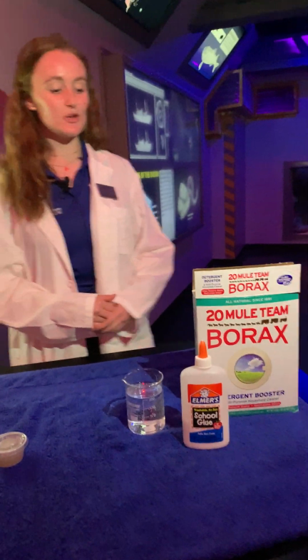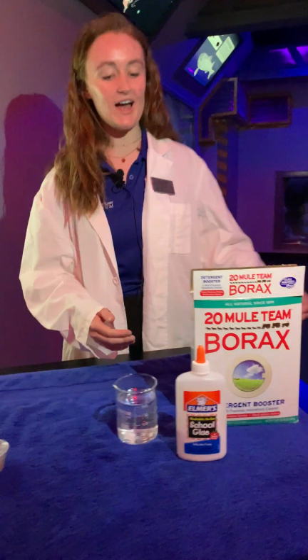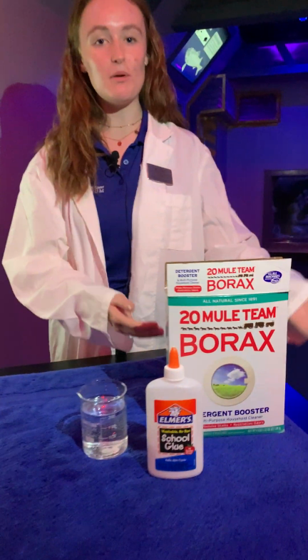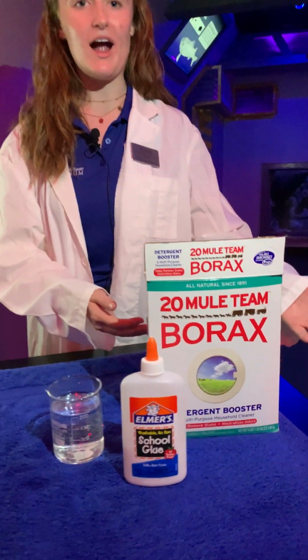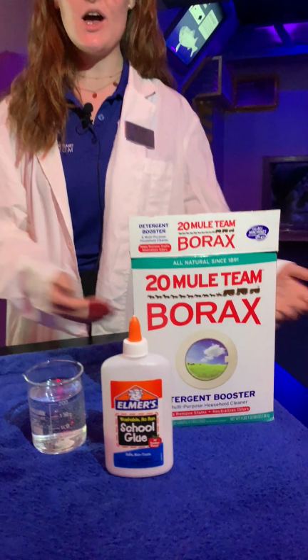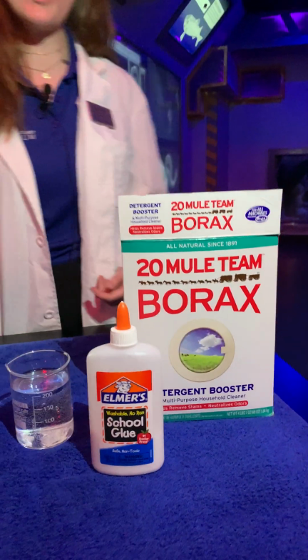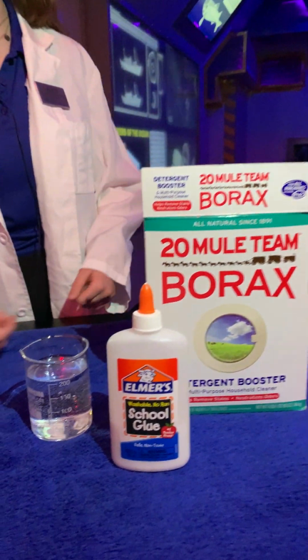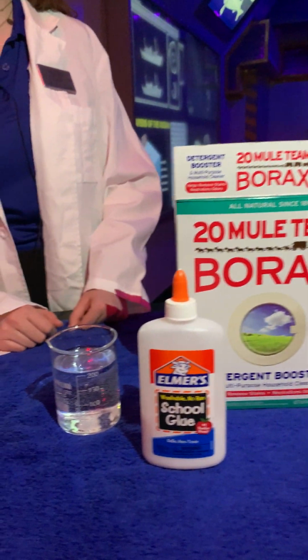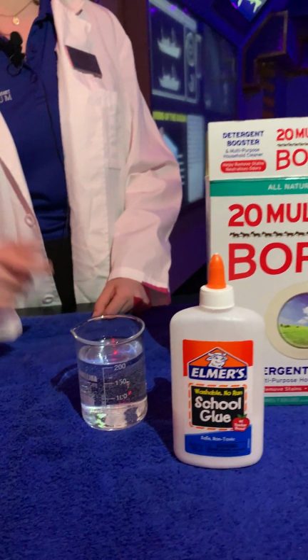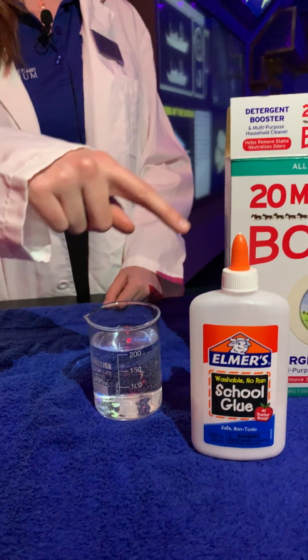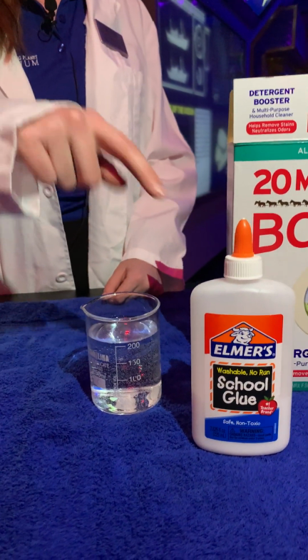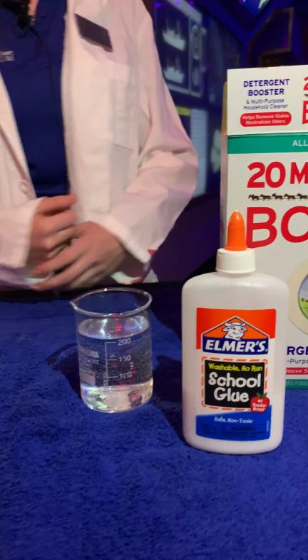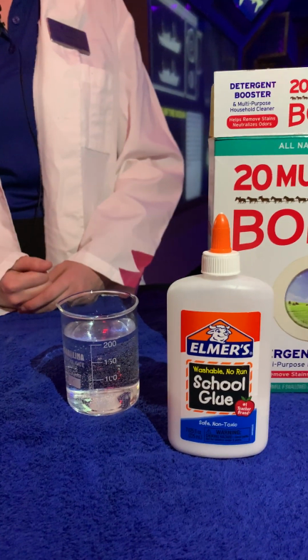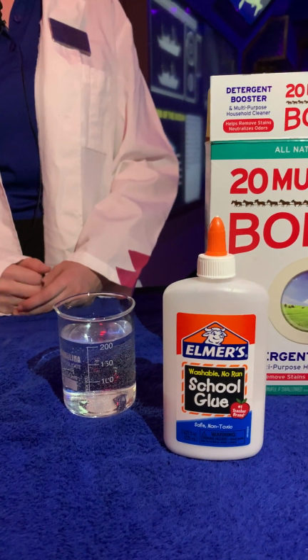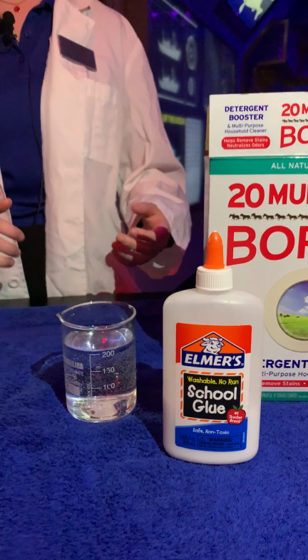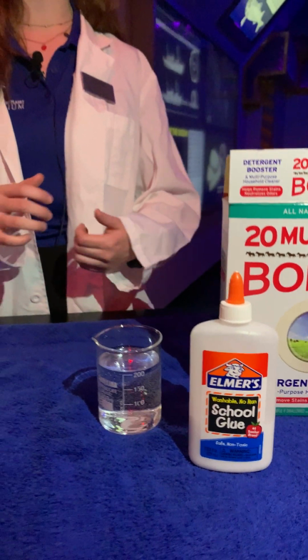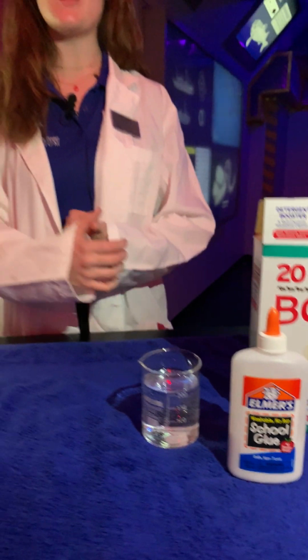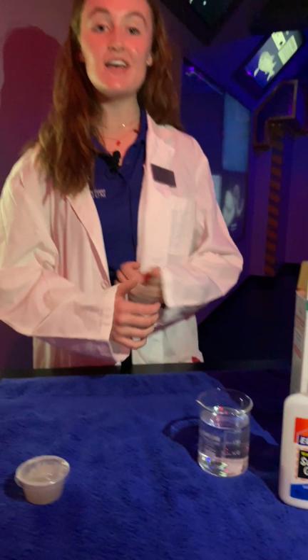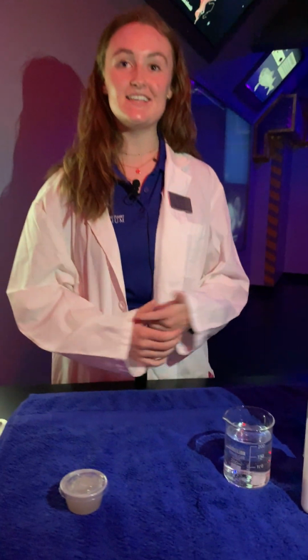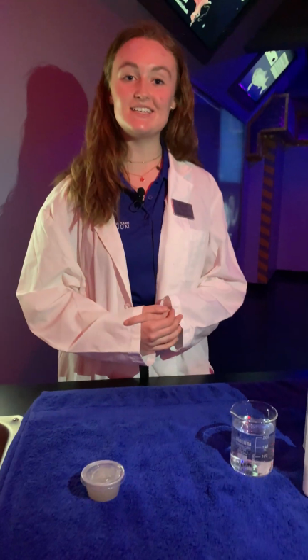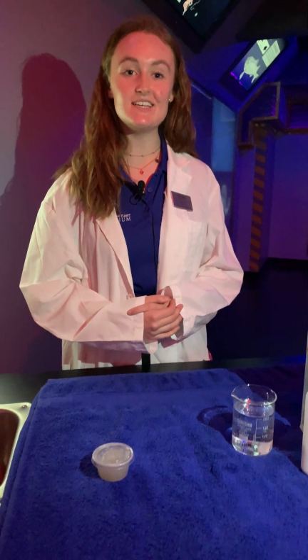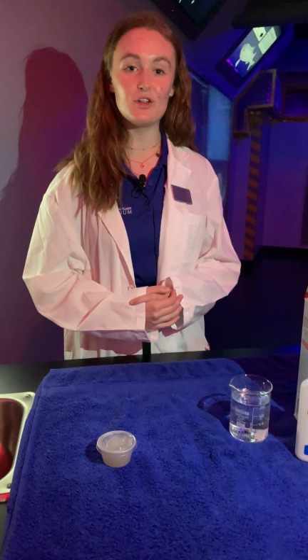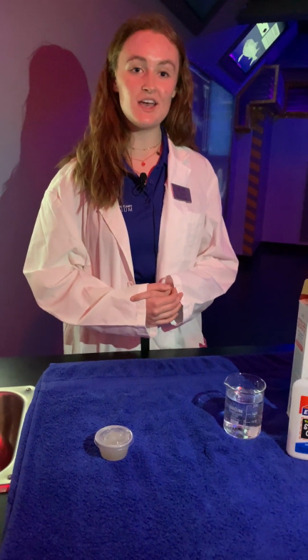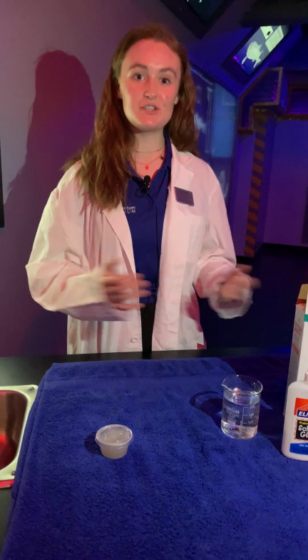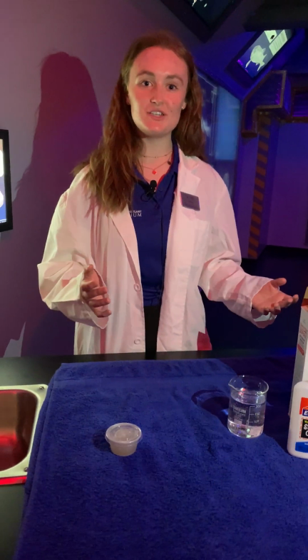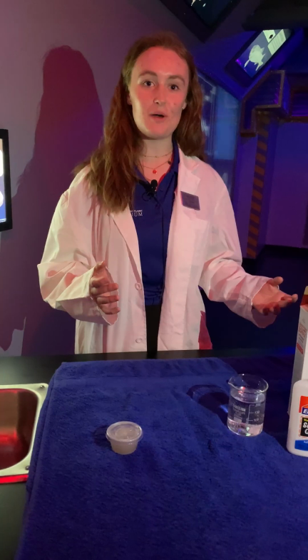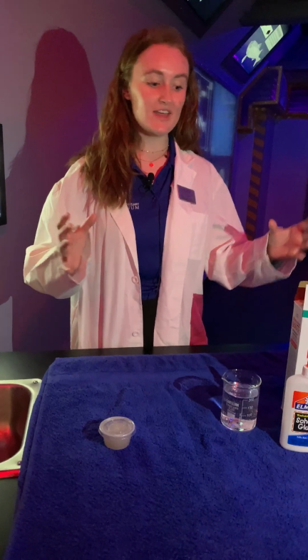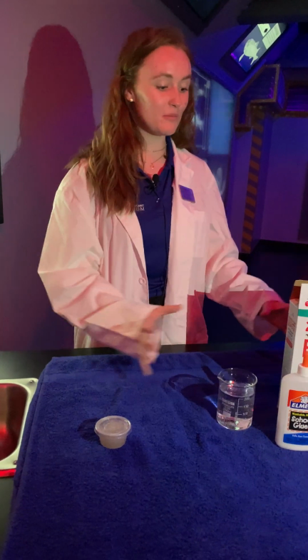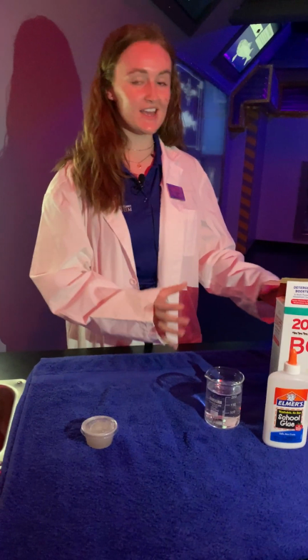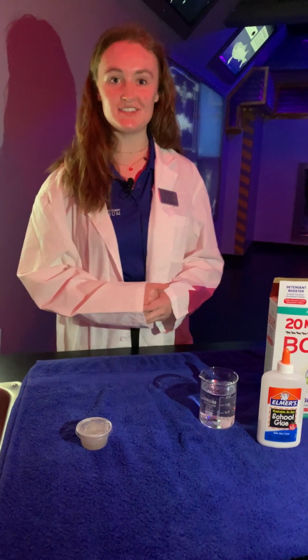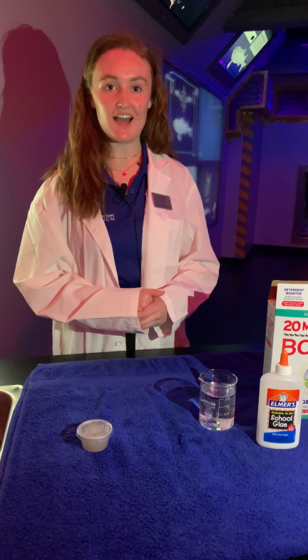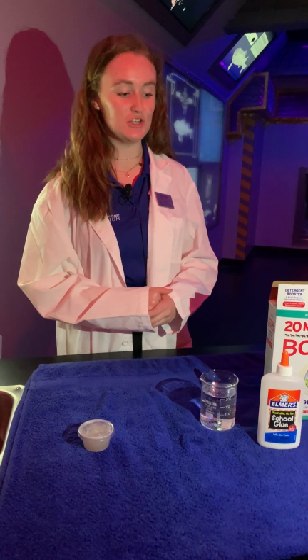So here I have some borax, water from the tap, as well as some glue. You can use all different colors and consistencies of glues, but it's important to remember that we're making it just like the hagfish do.